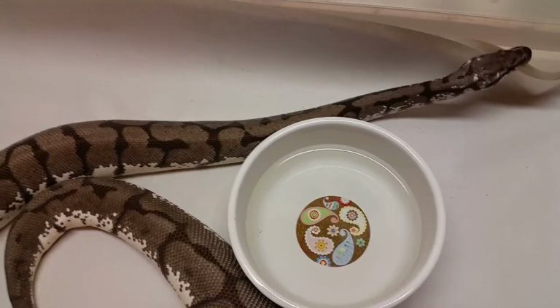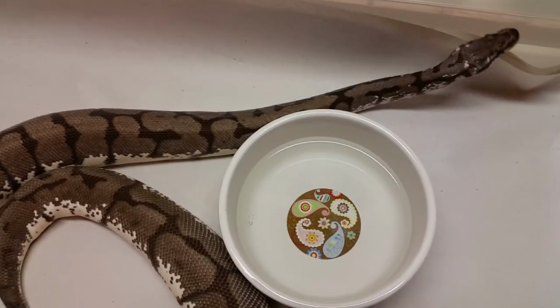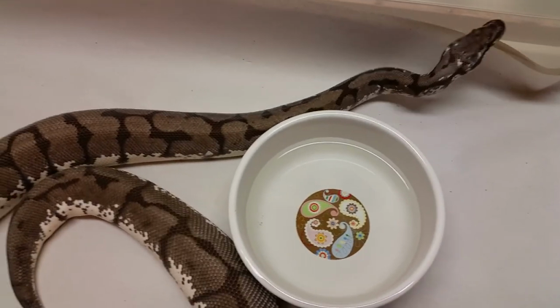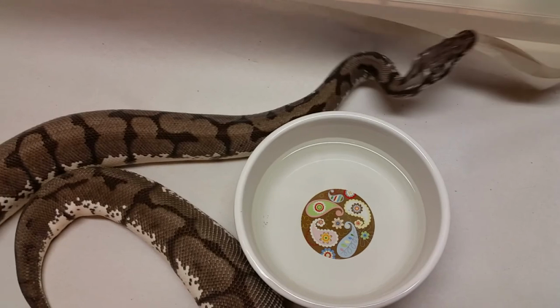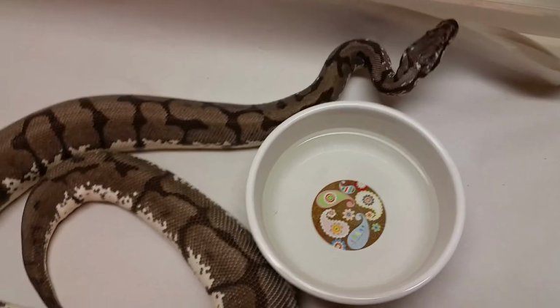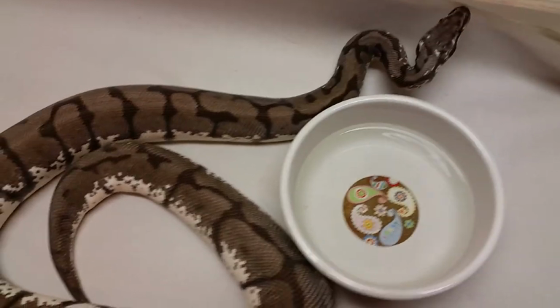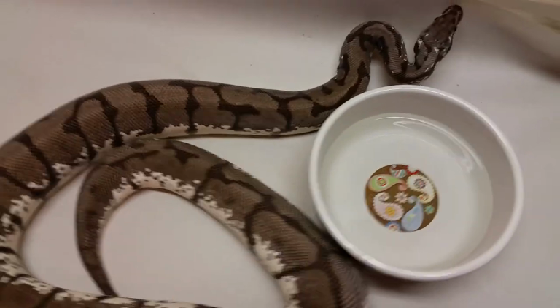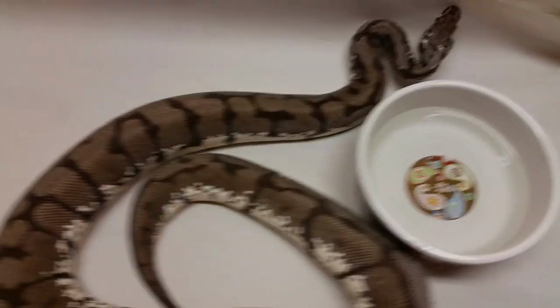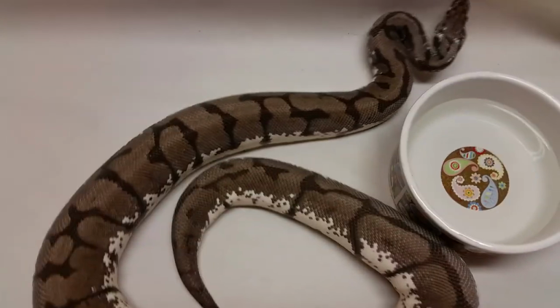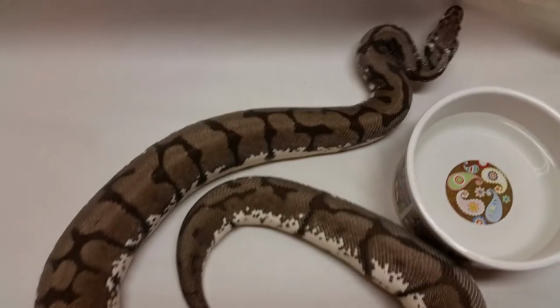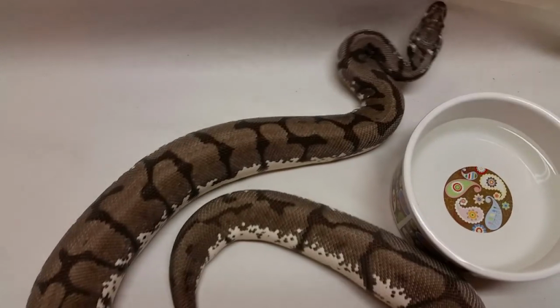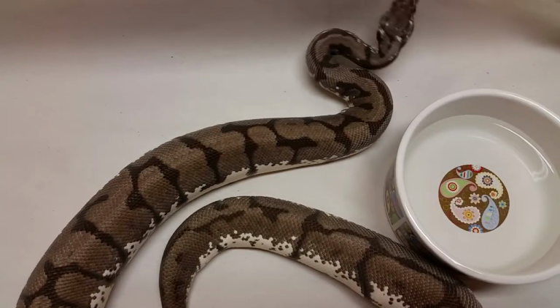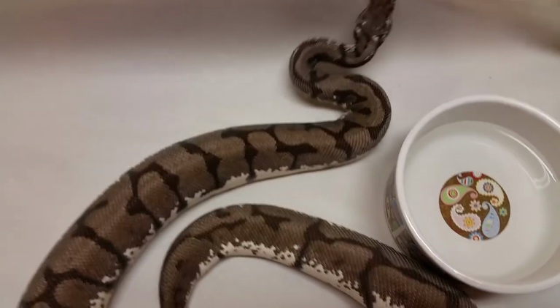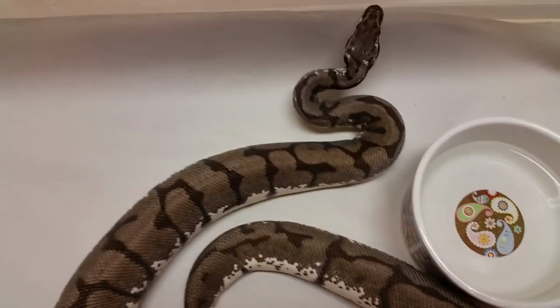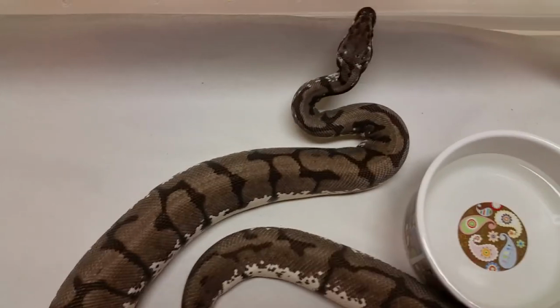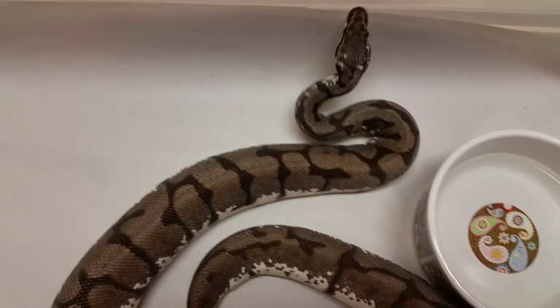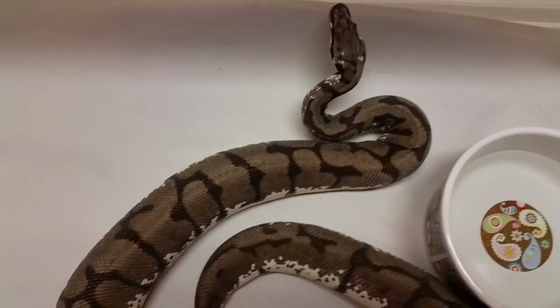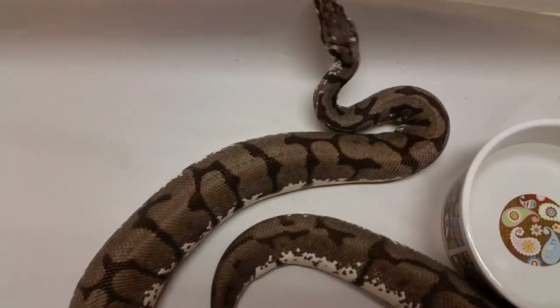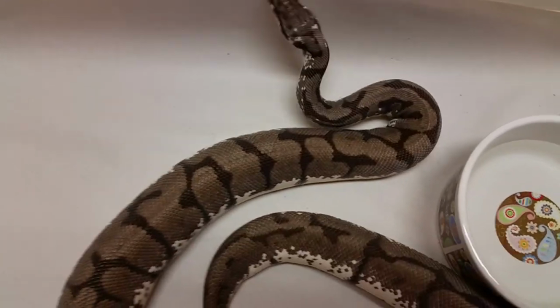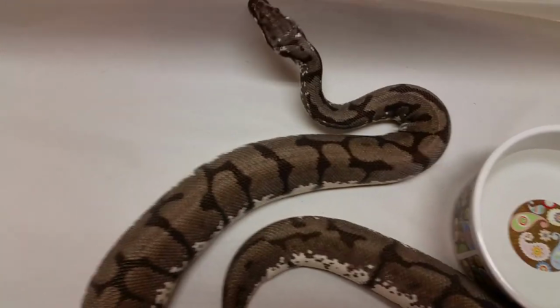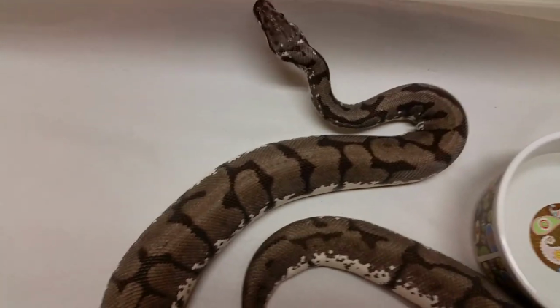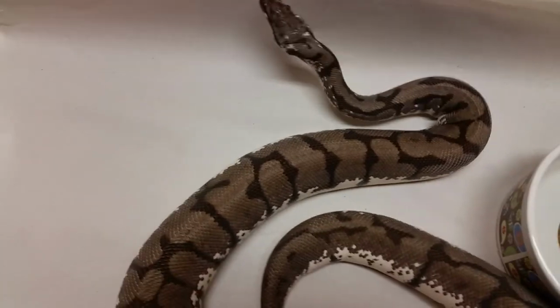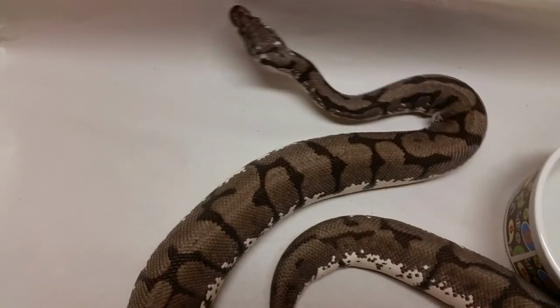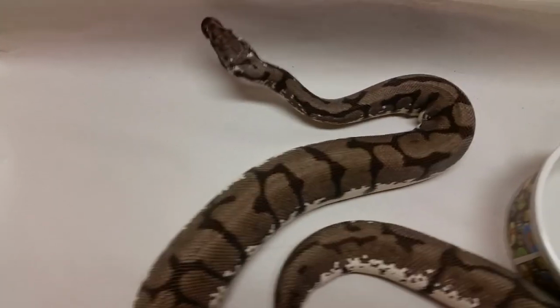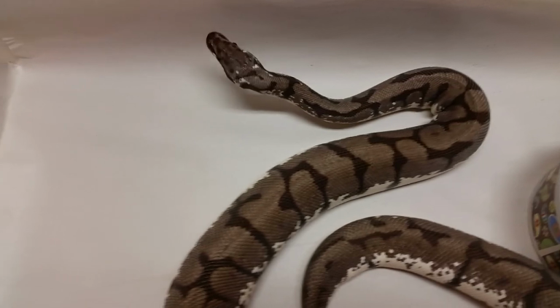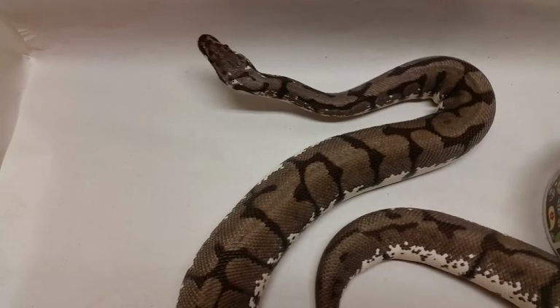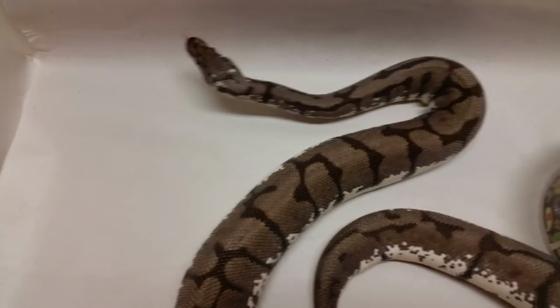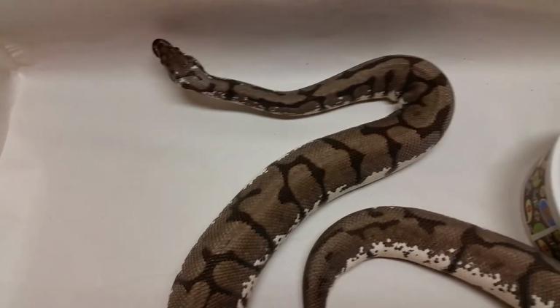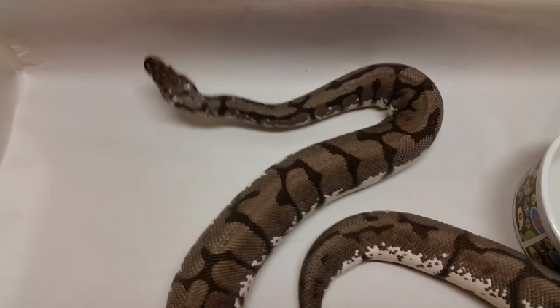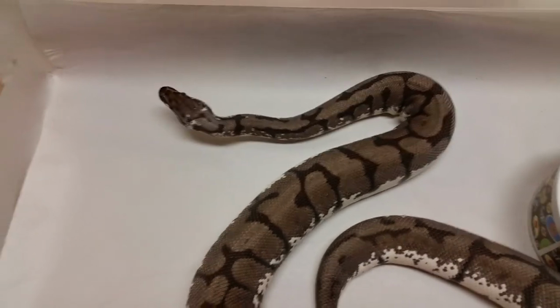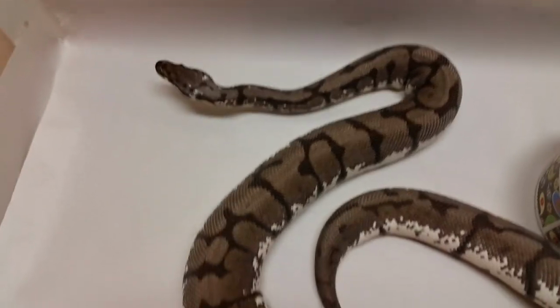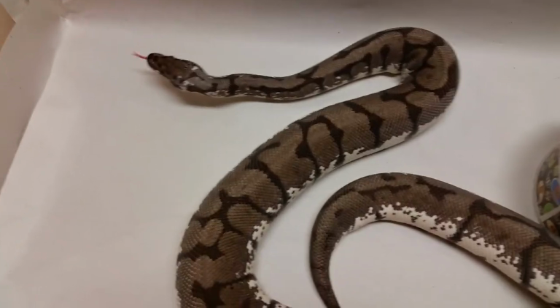We'll see what happens with this — I'm hoping for a decent clutch. She's like four years old now and this will be her first clutch. So for all of you guys that think you're going to buy a ball python and be producing big clutches in two years — I don't think so.